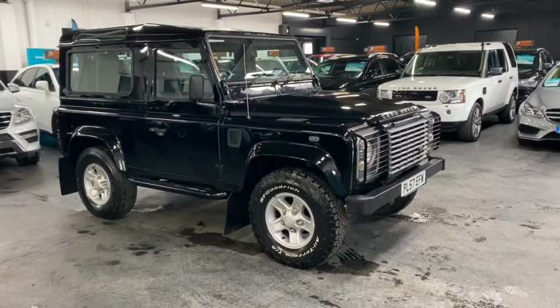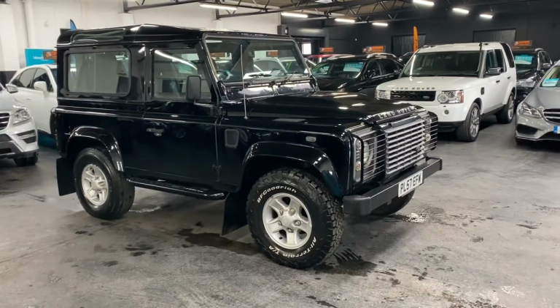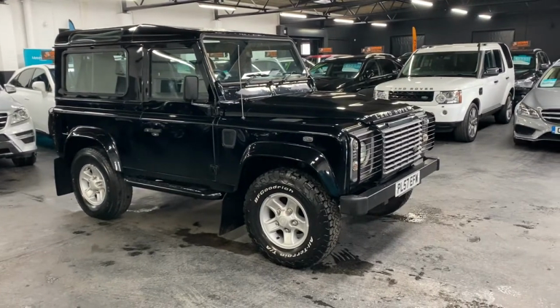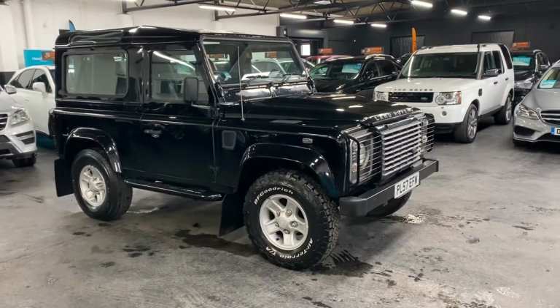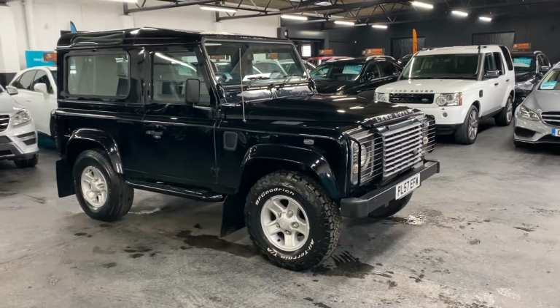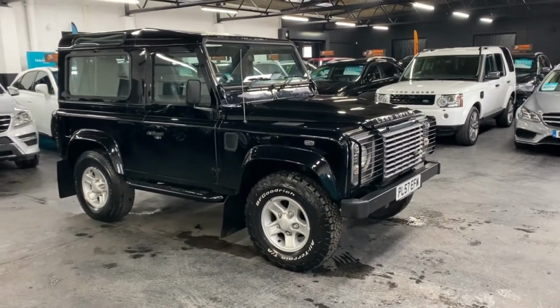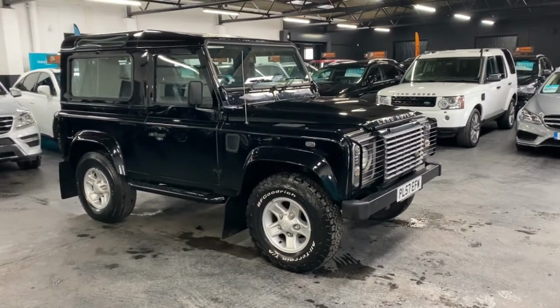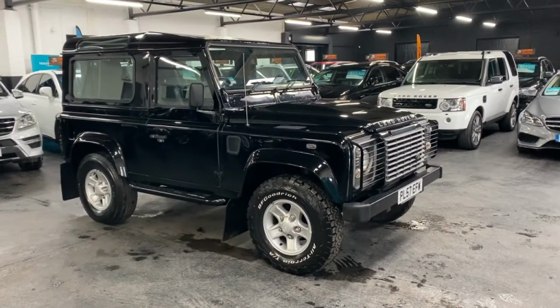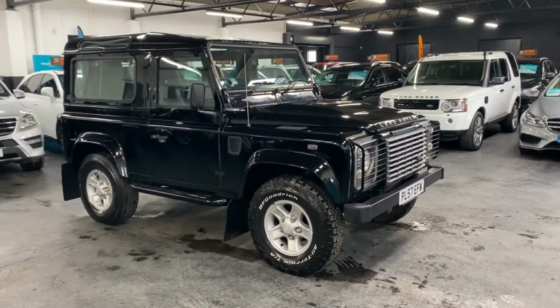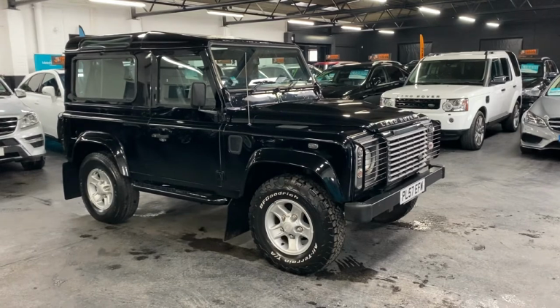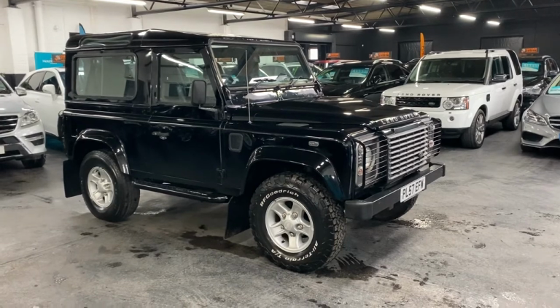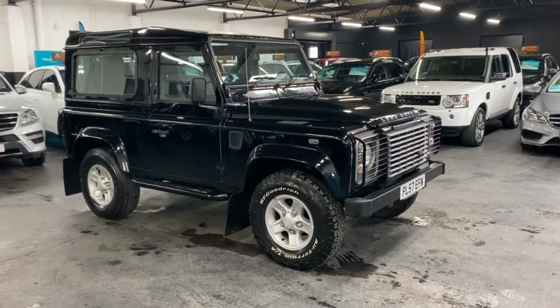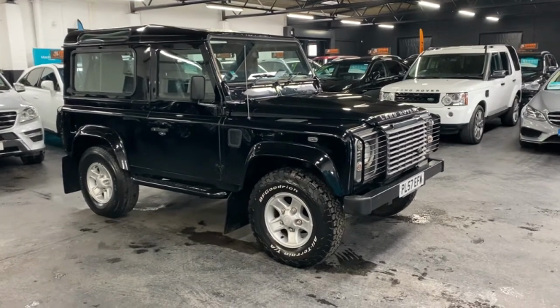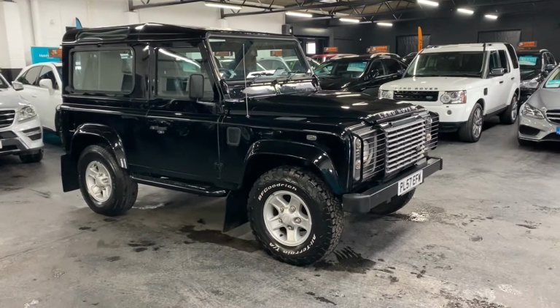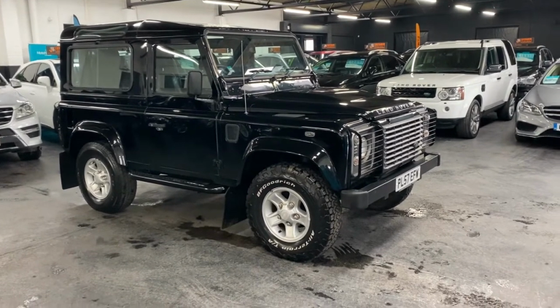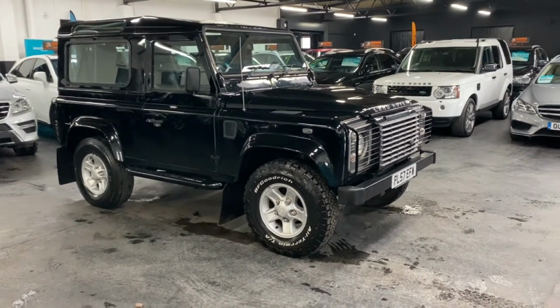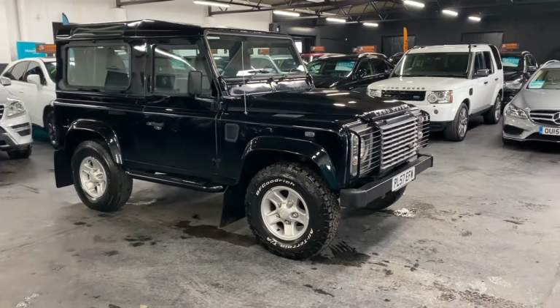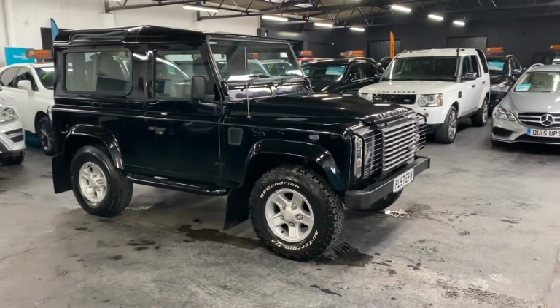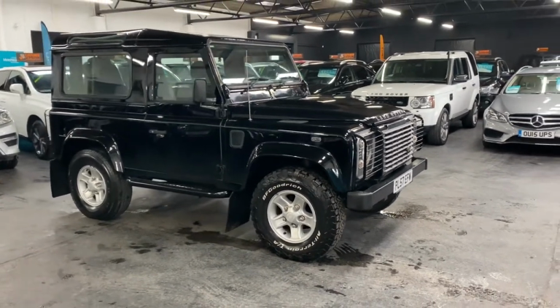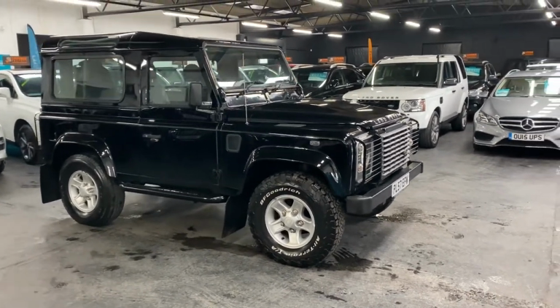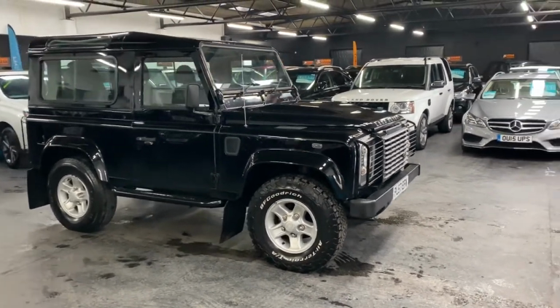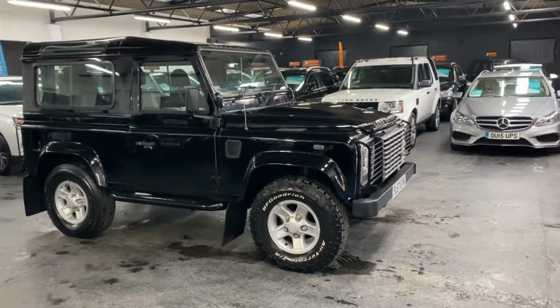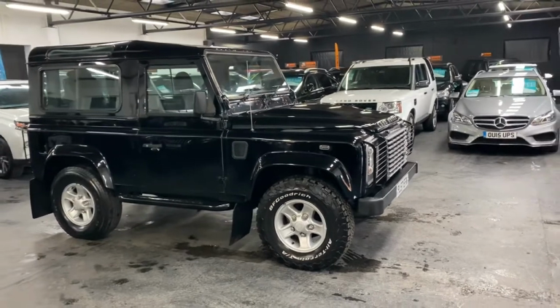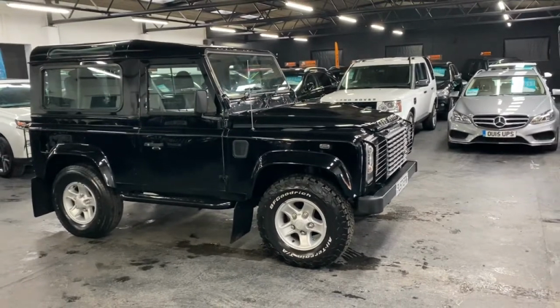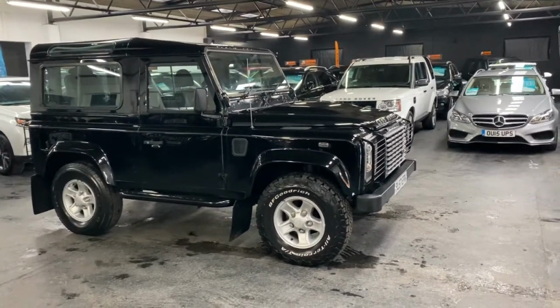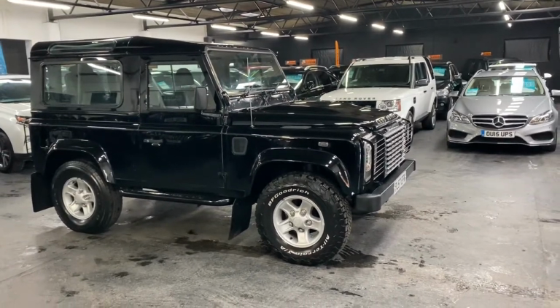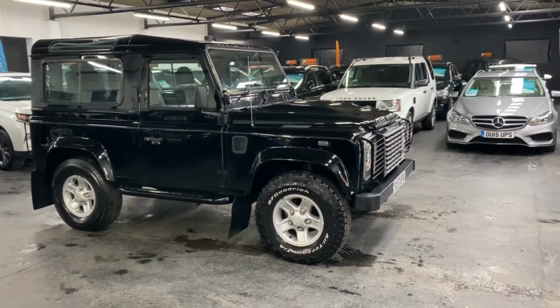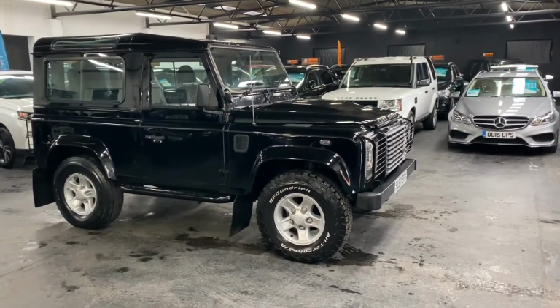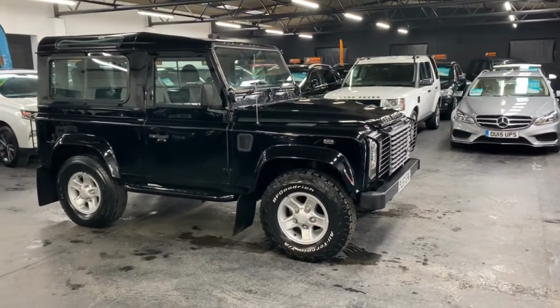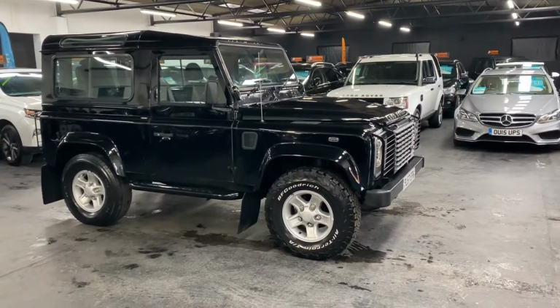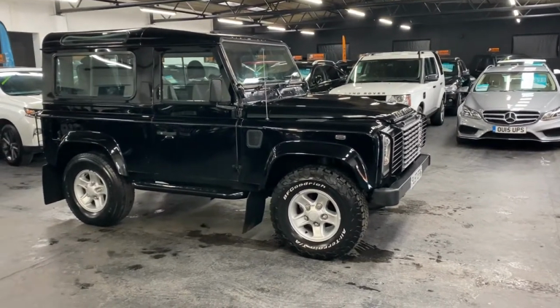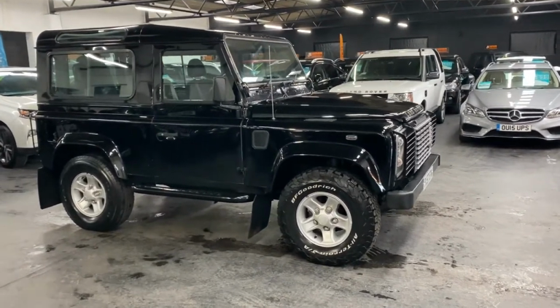Good afternoon. We're really happy to present this 2008 Land Rover Defender. It's the 2.4 TDCI XS spec, so it's a factory XS which is extremely rare nowadays.